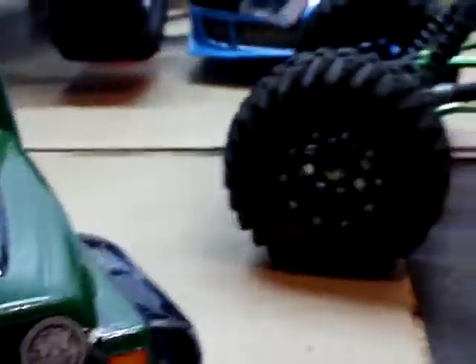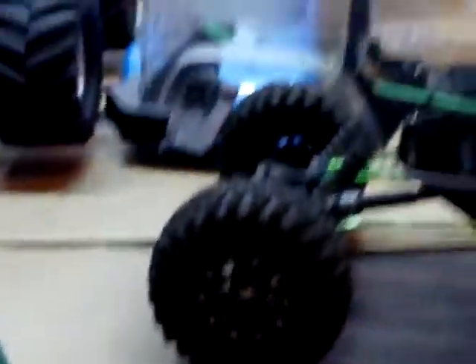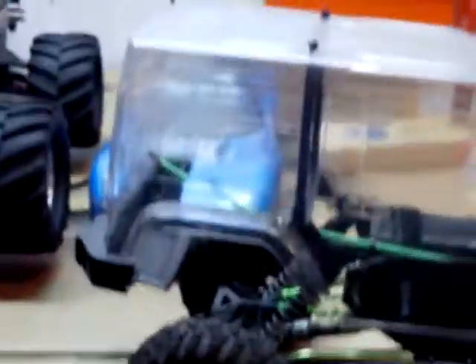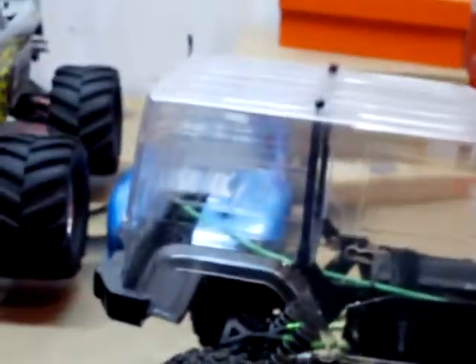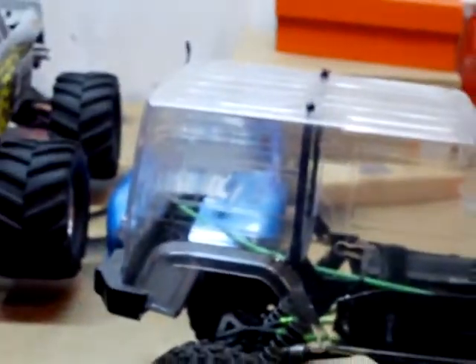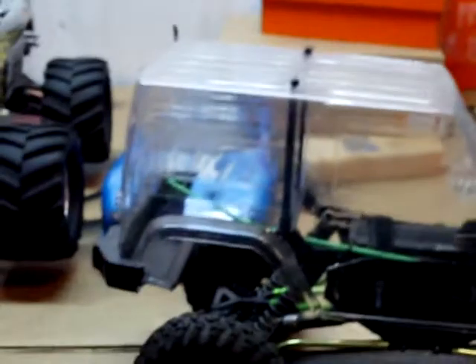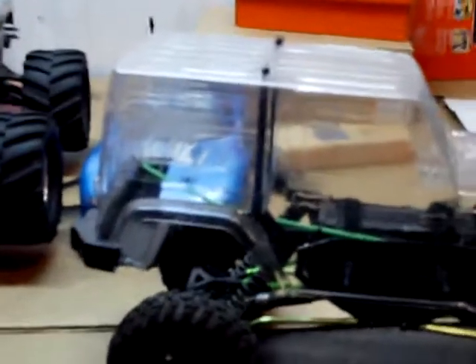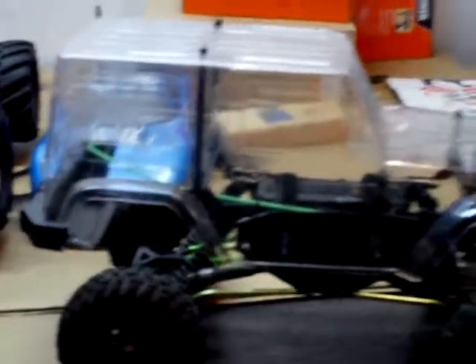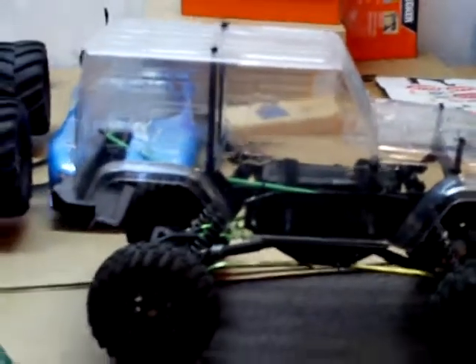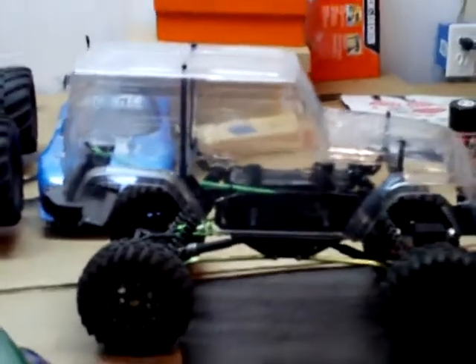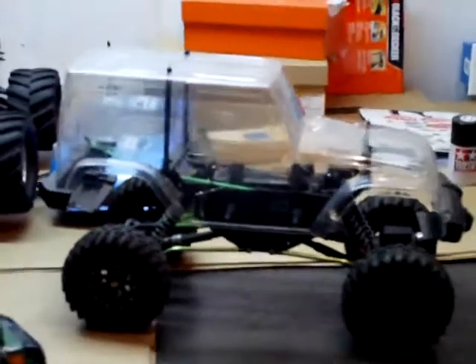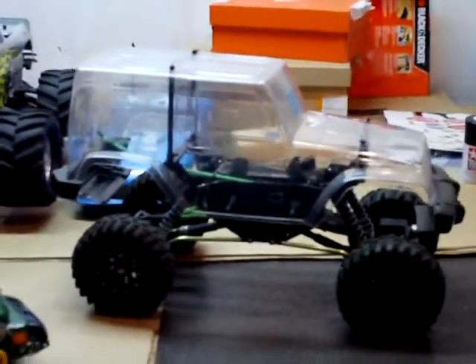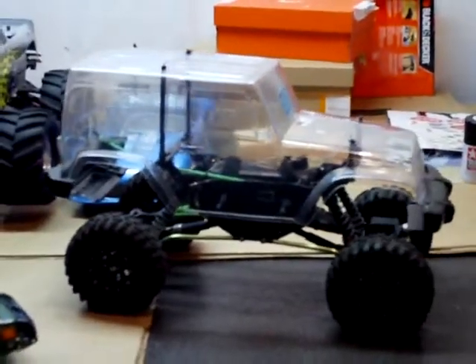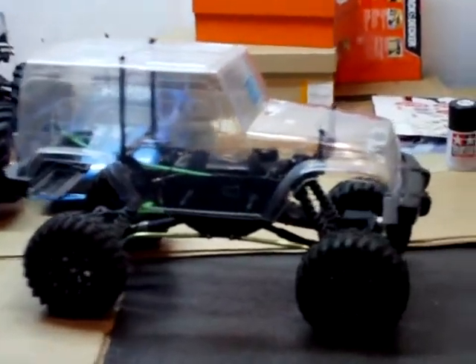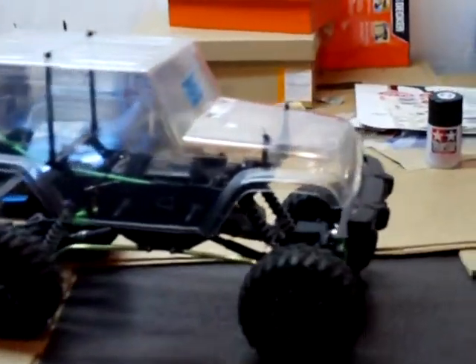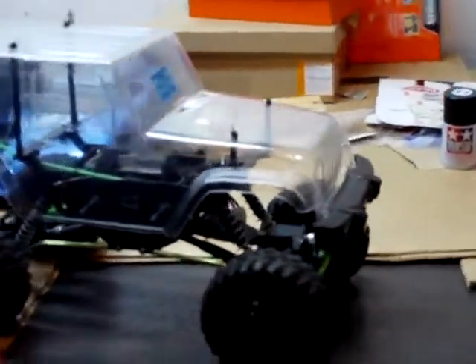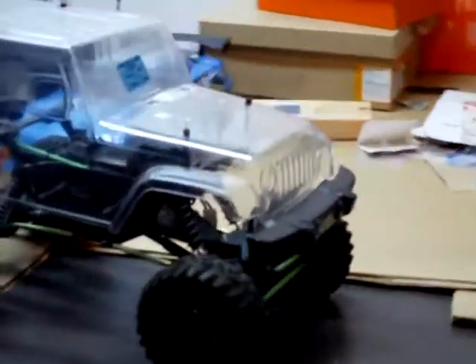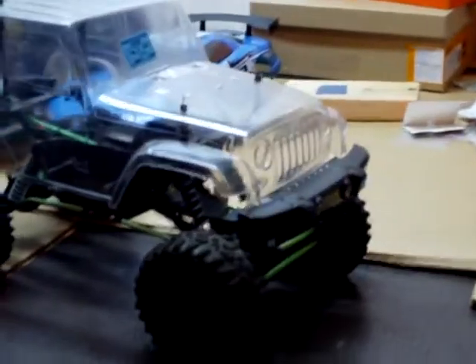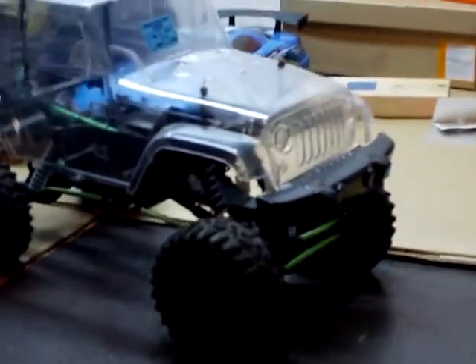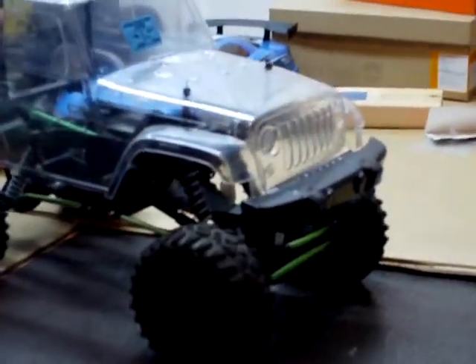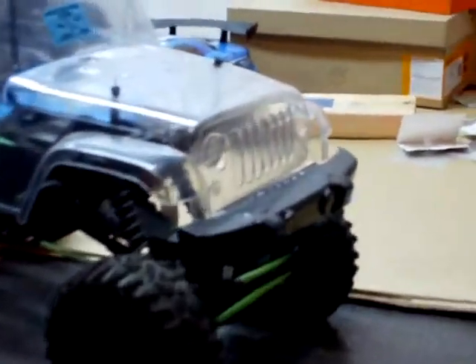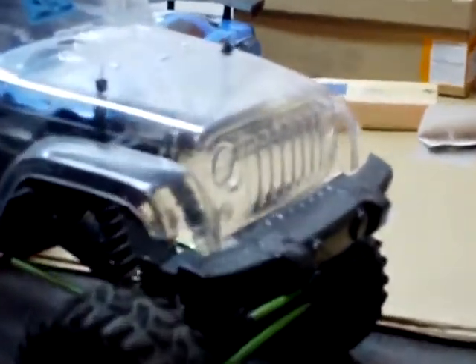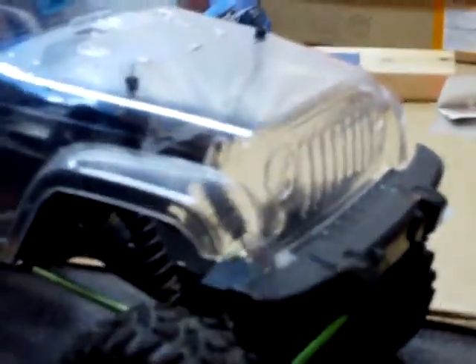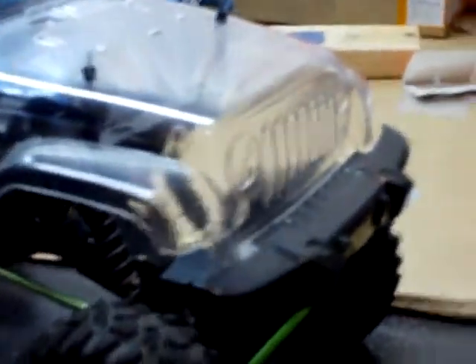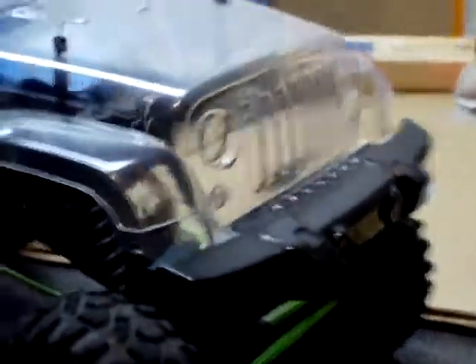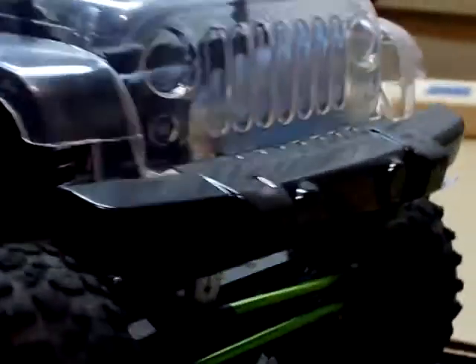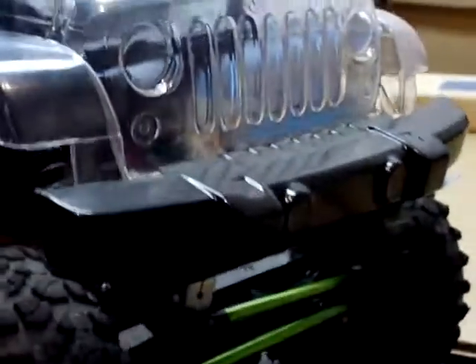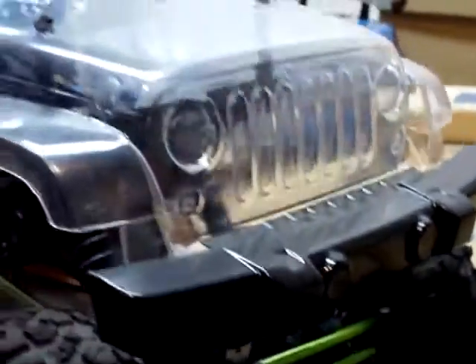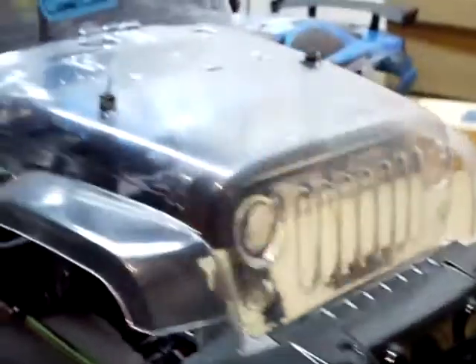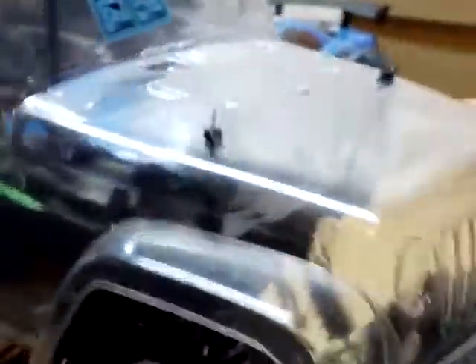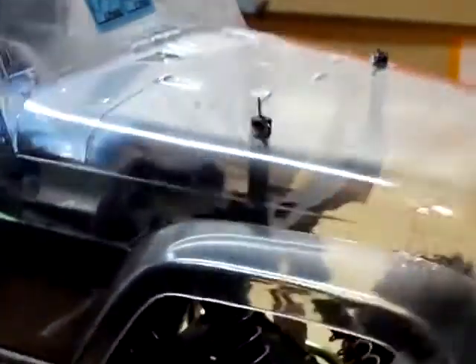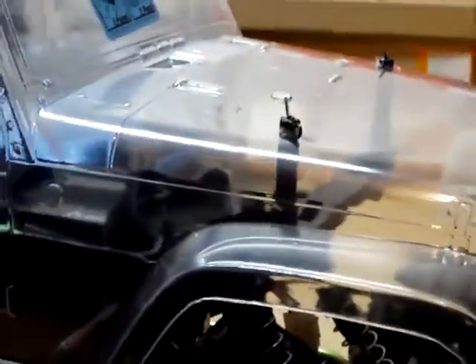I finally mounted my body, I got the body mounts, I painted my bumpers, you can see the body mounts through there.